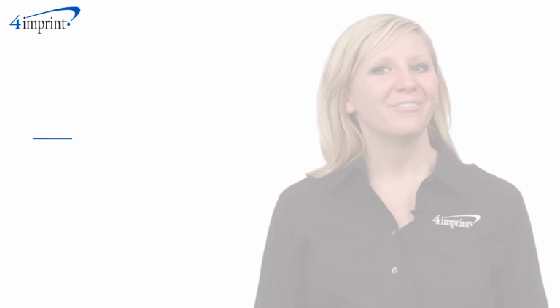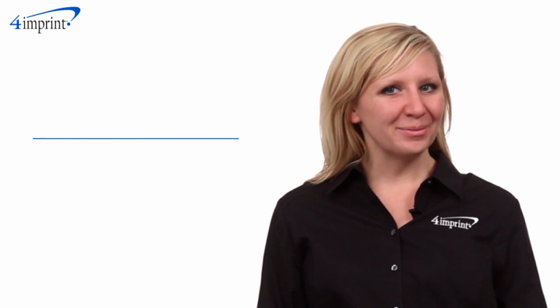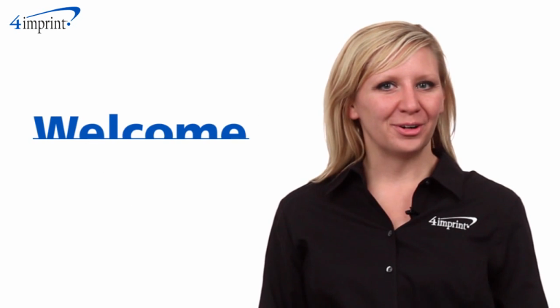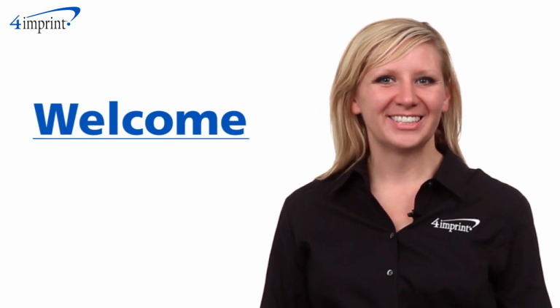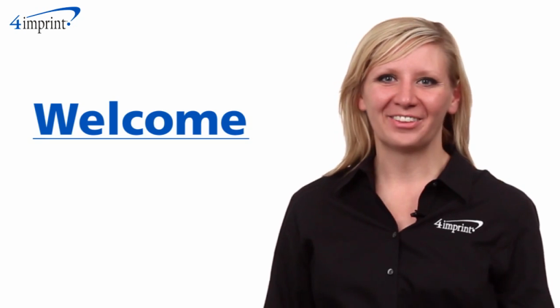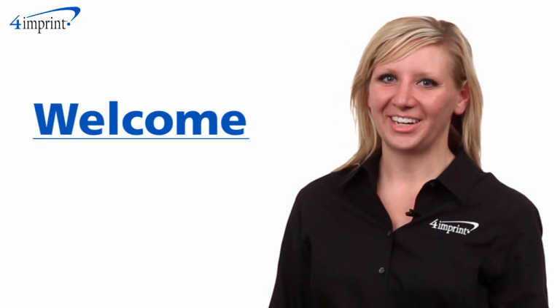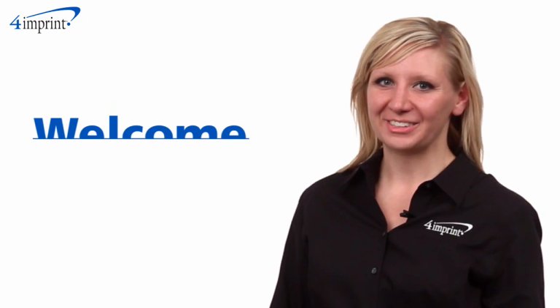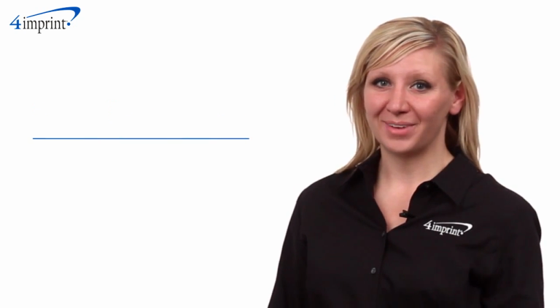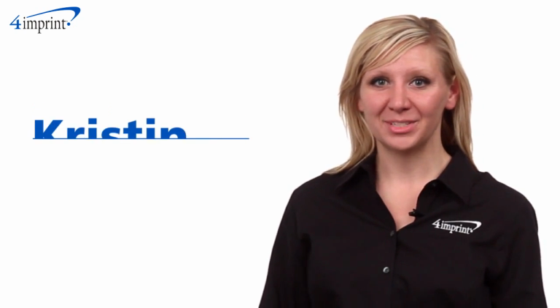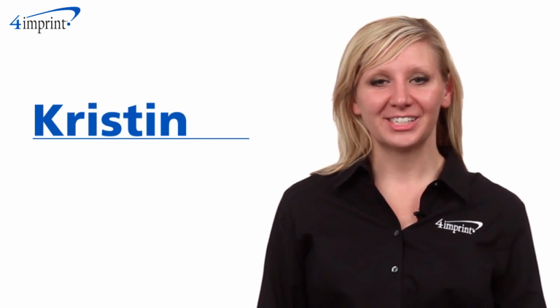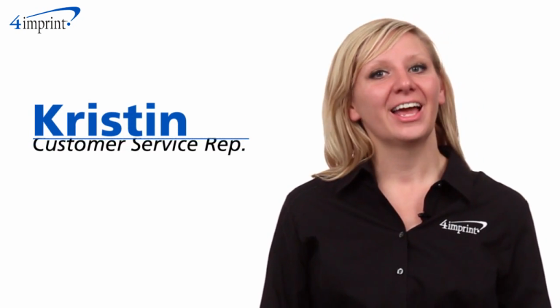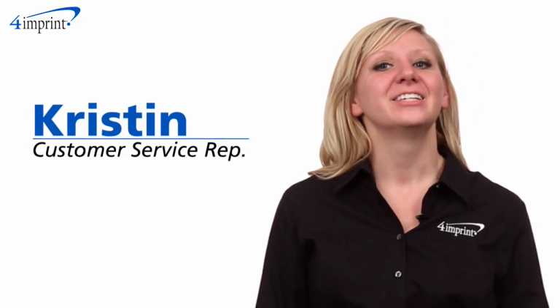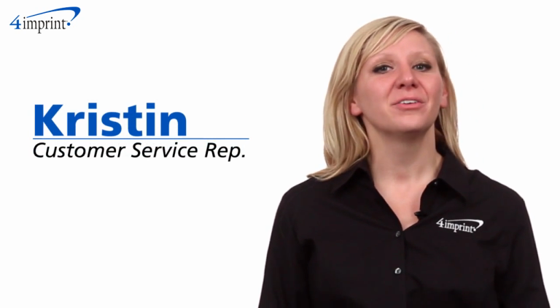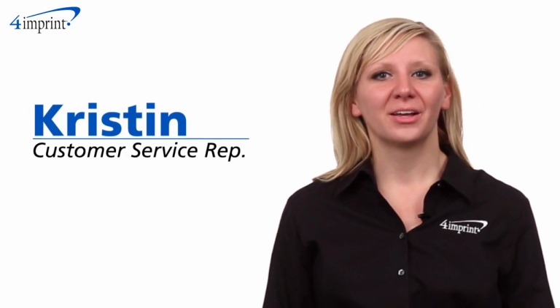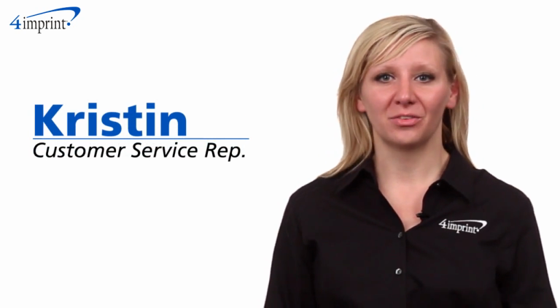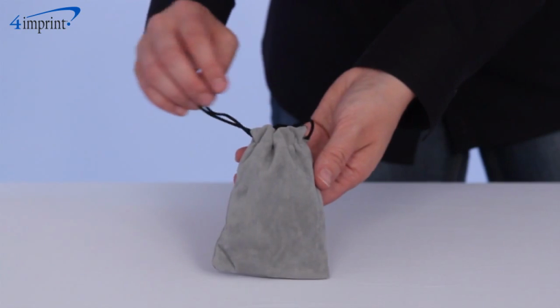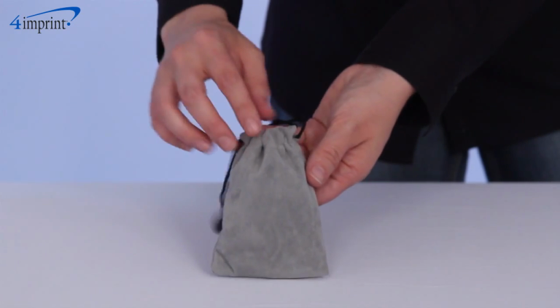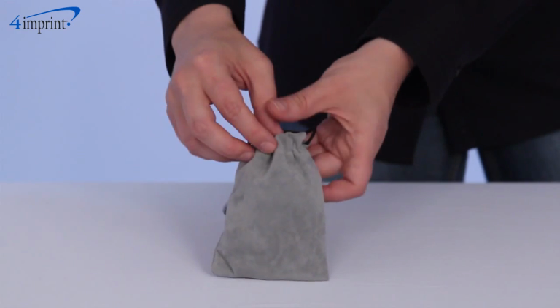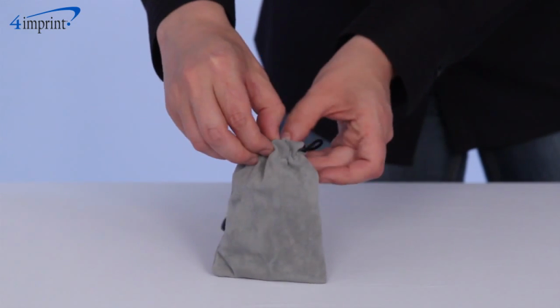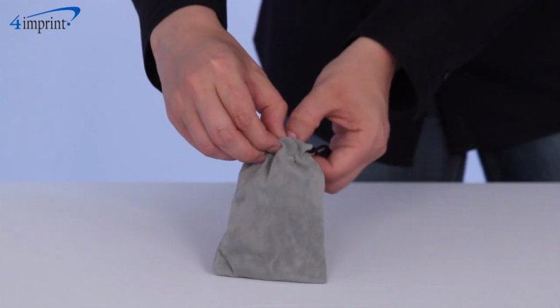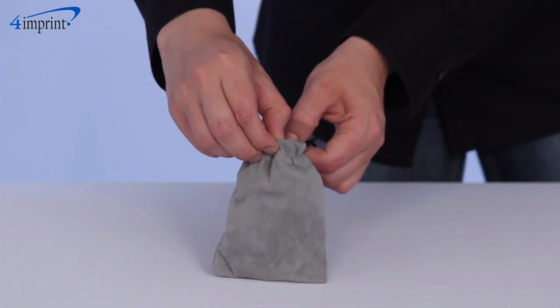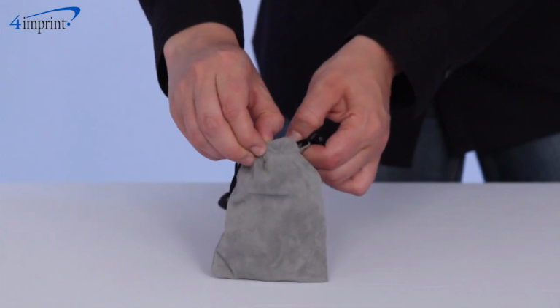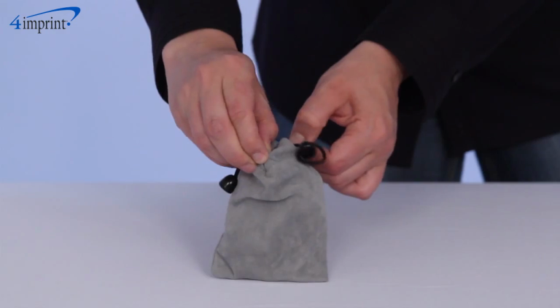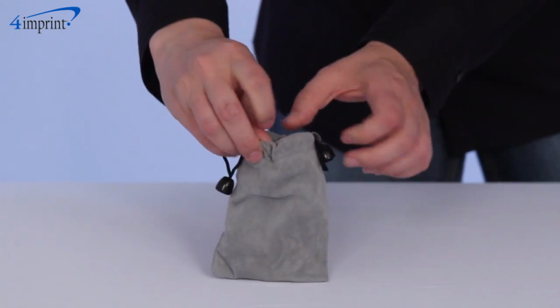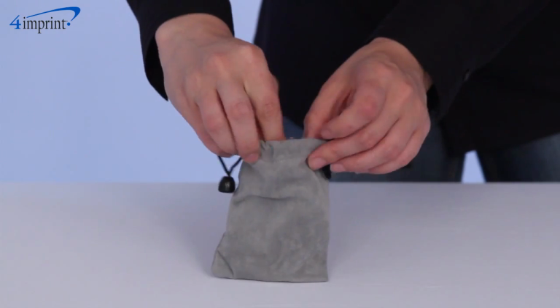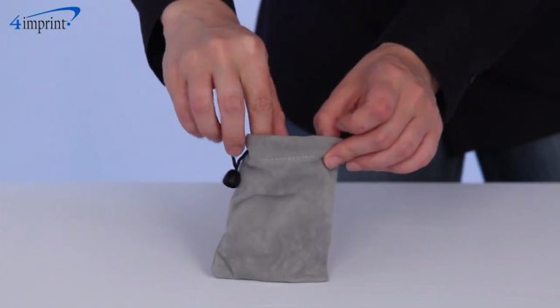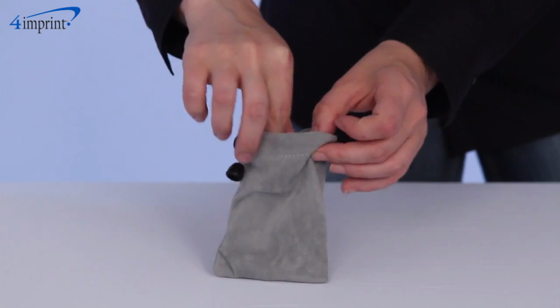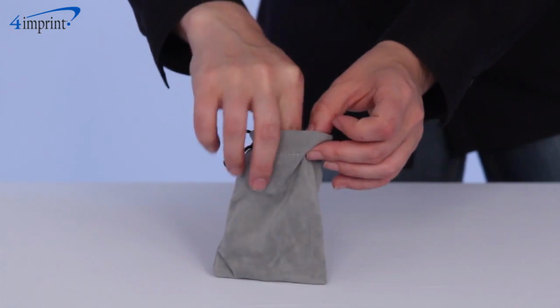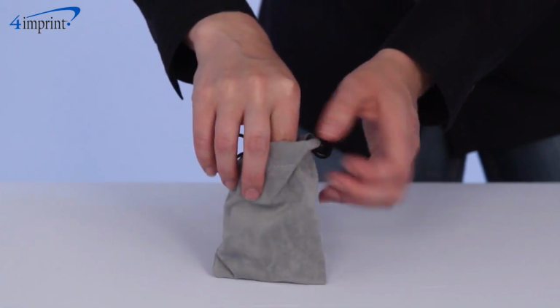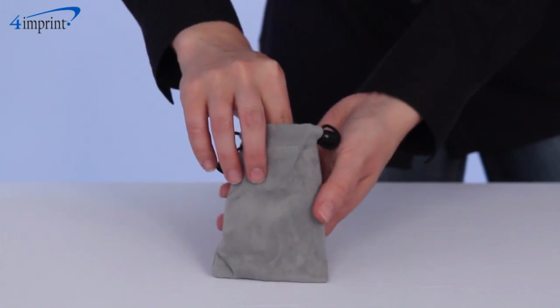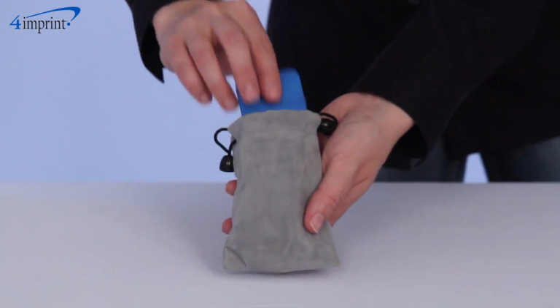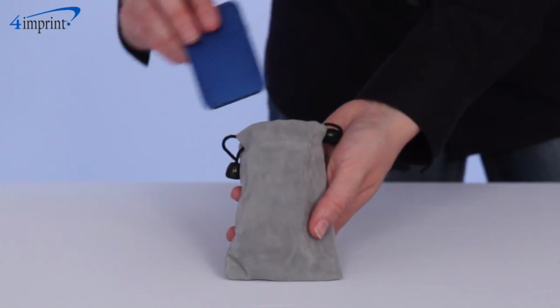Welcome to 4imprint's online videos. My name is Kristen and today we're talking about the Light Up Mouse. This ultra-thin pocket-sized elliptical mouse takes up very little space.